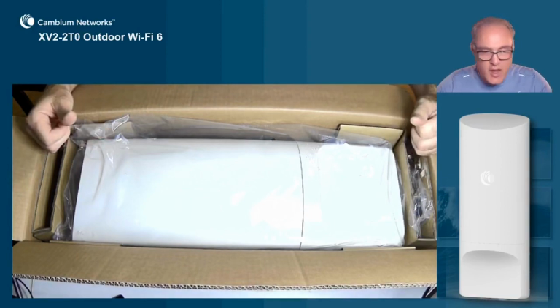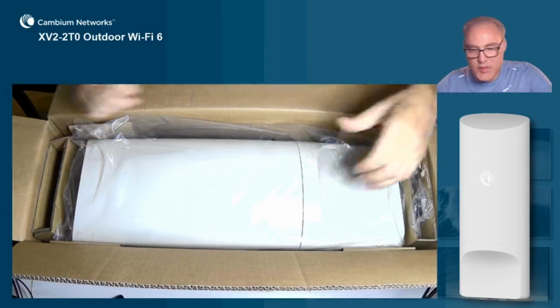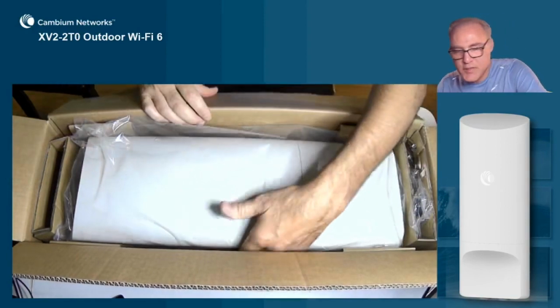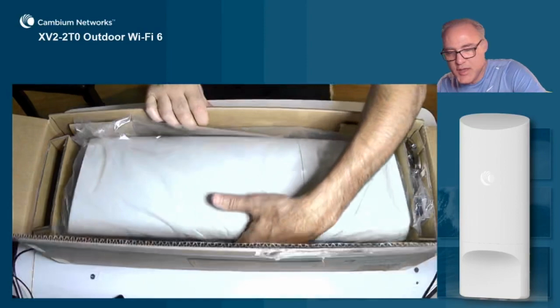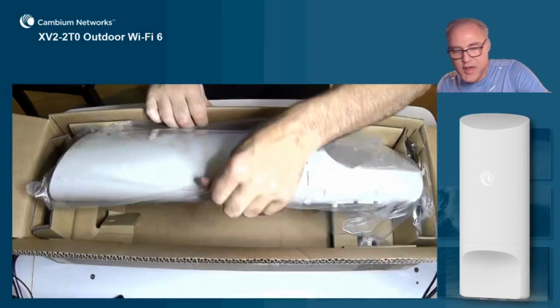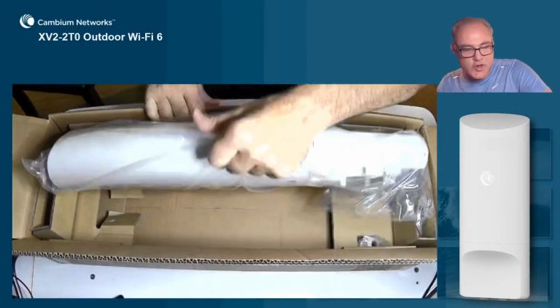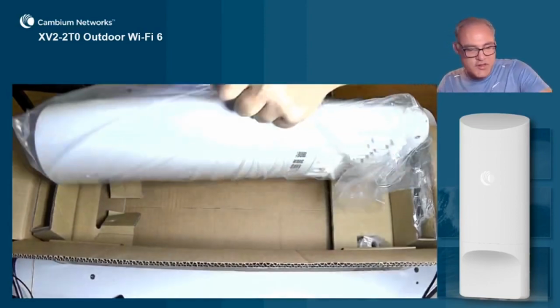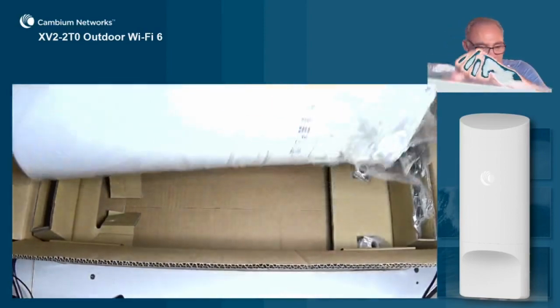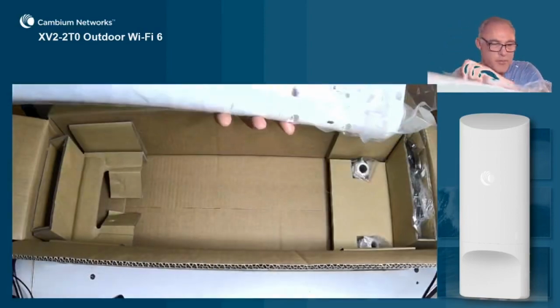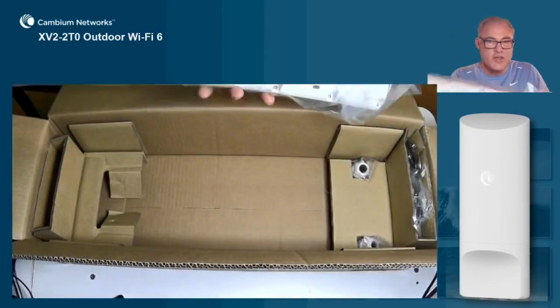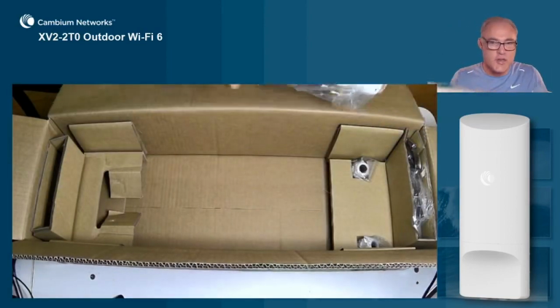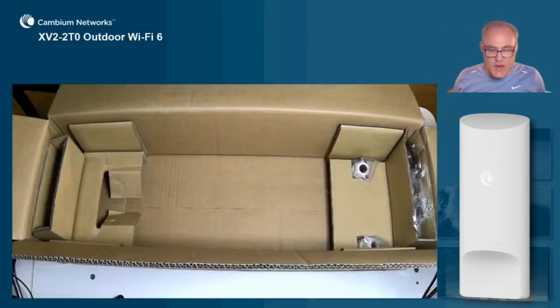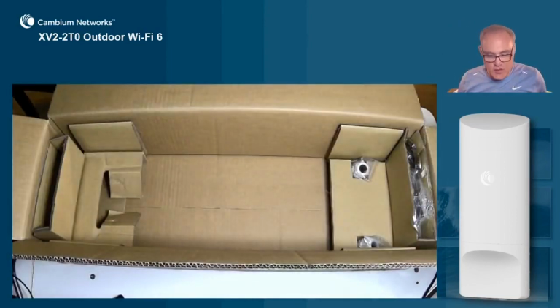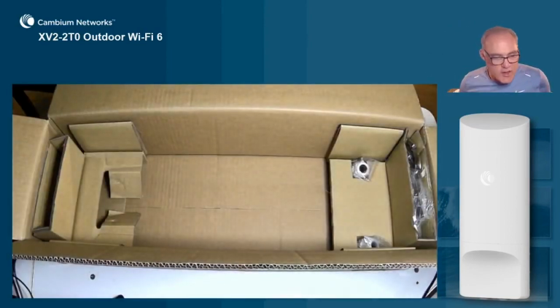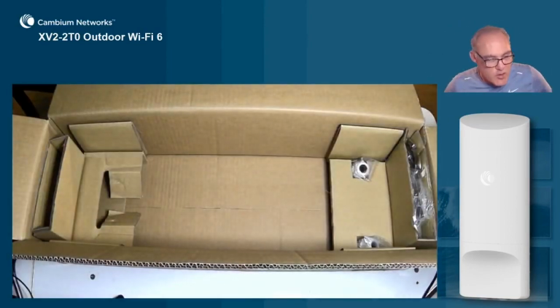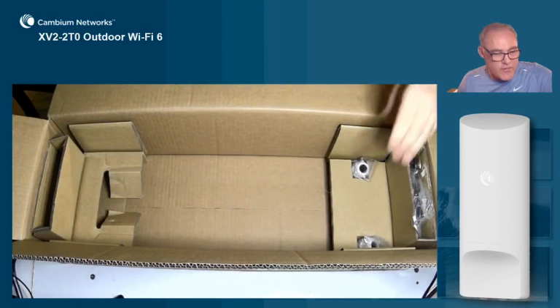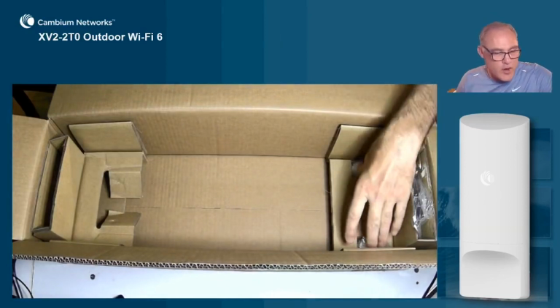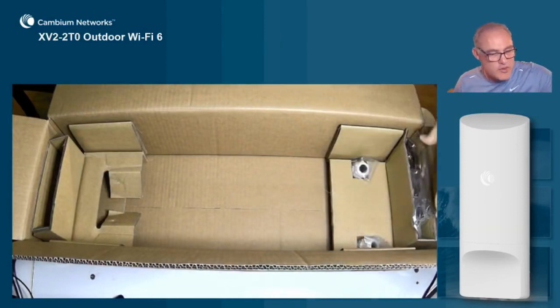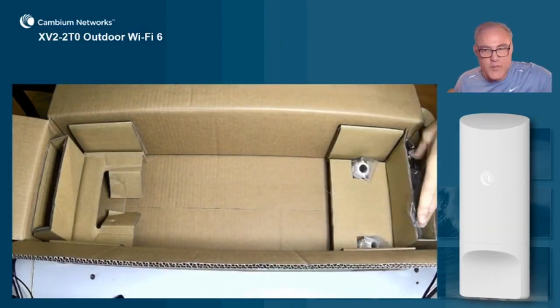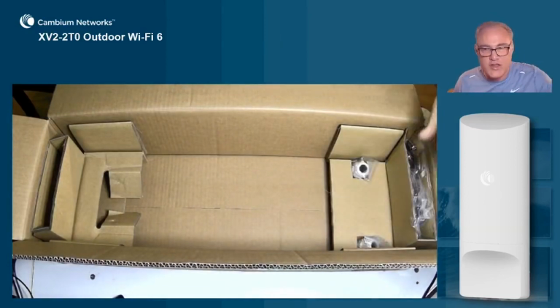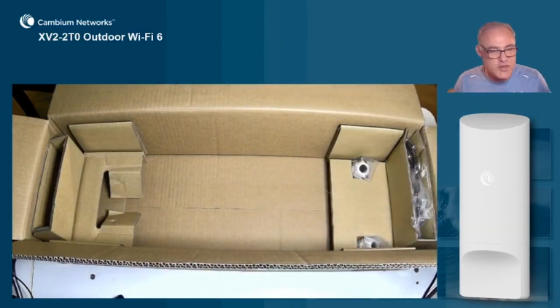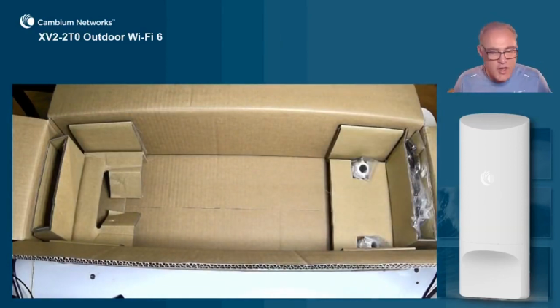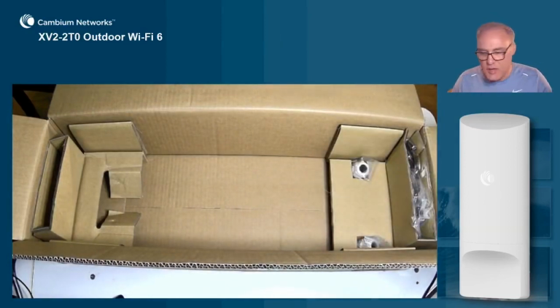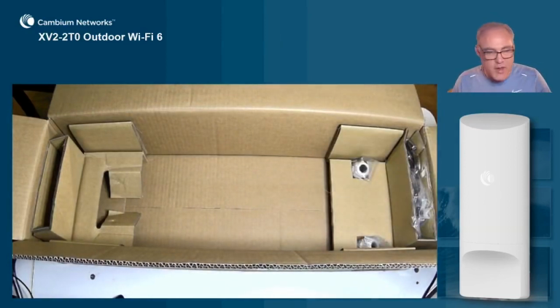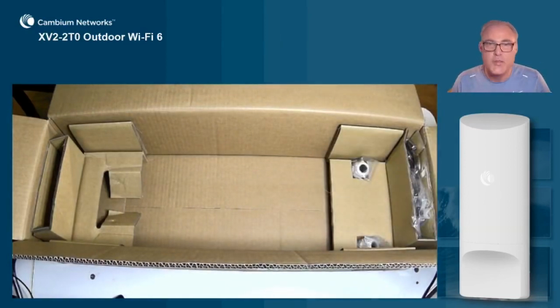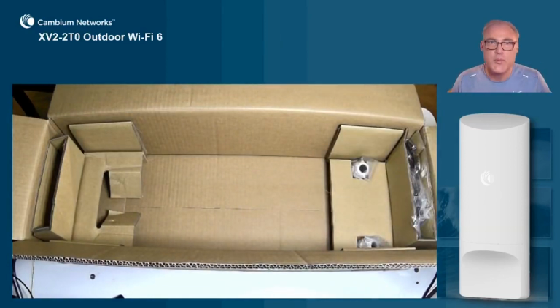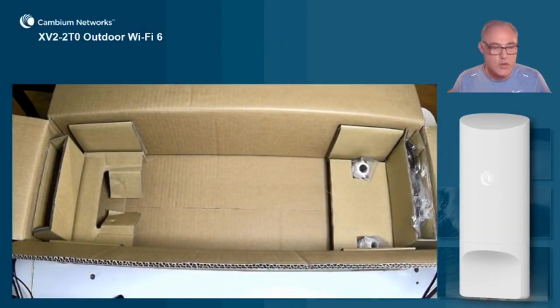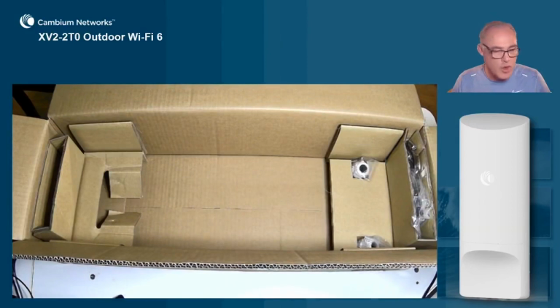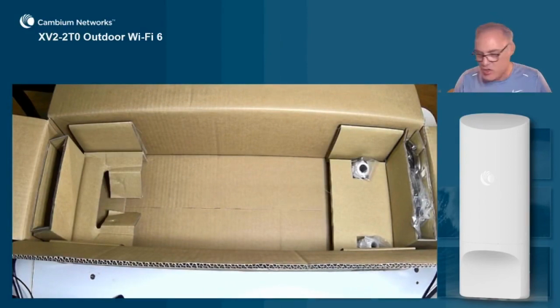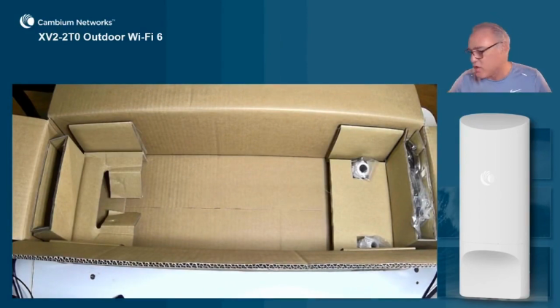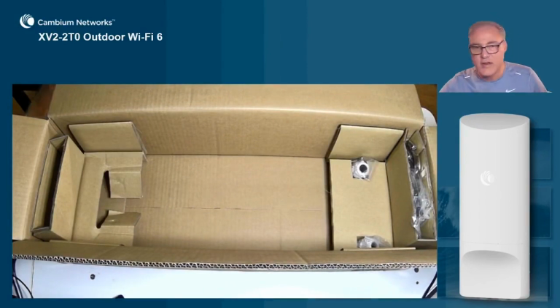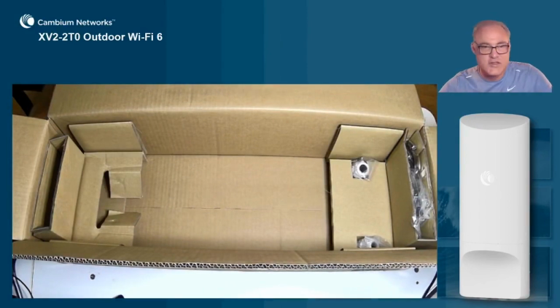Now when we take the AP out of the box, we're going to notice the second thing about it: it comes with everything you need. You have wire grommets, you have mounting accessories, and you can mount this AP to a pole or a wall — and I'll show you all of that in just a second.